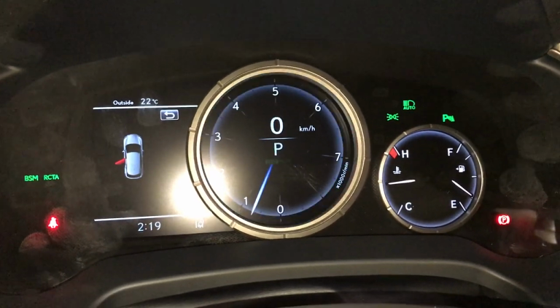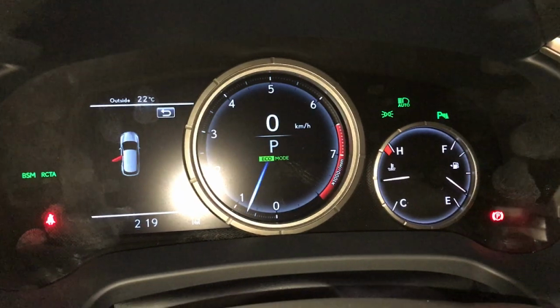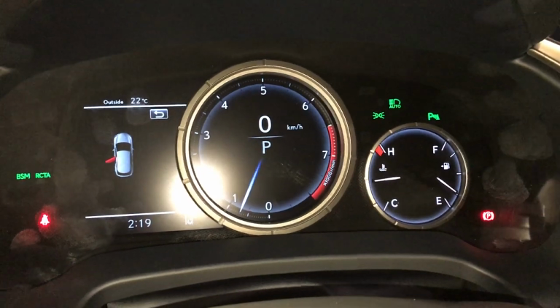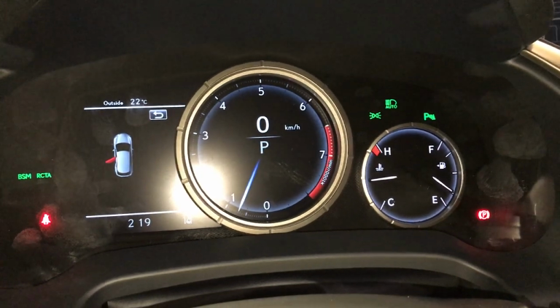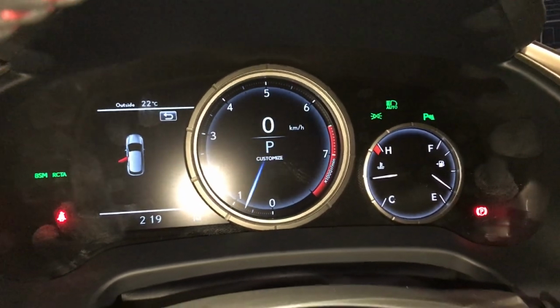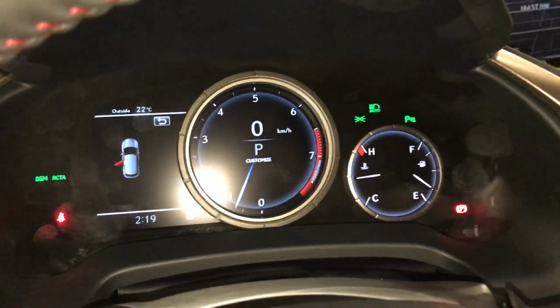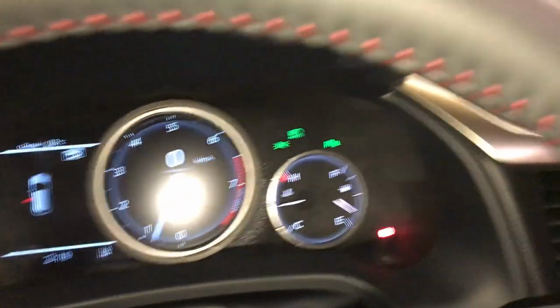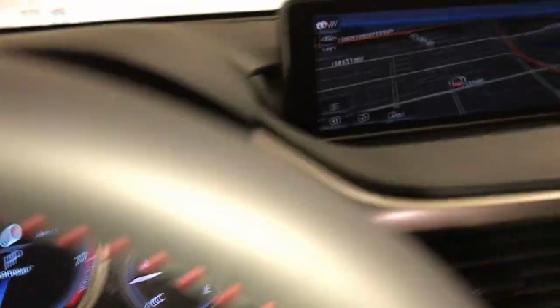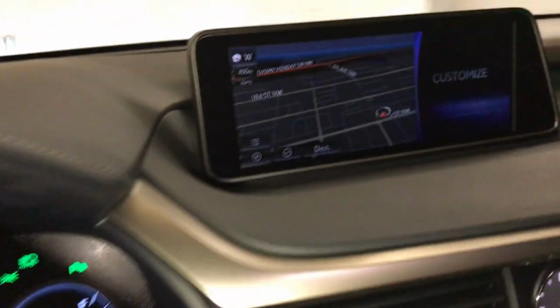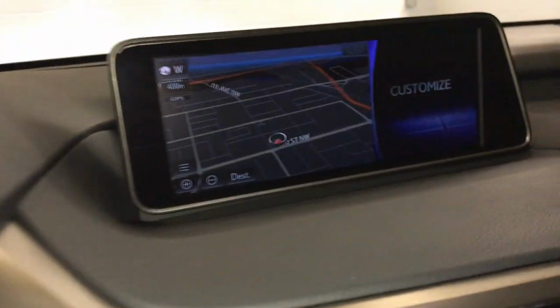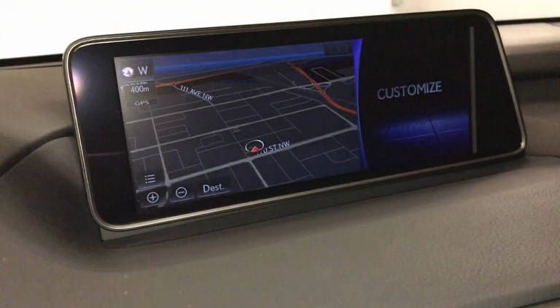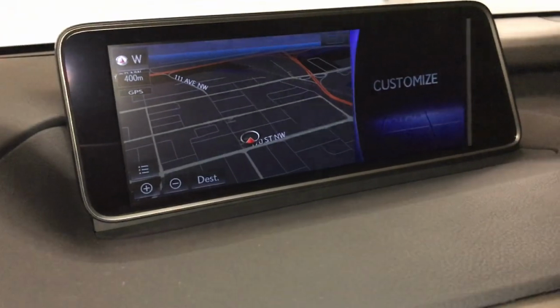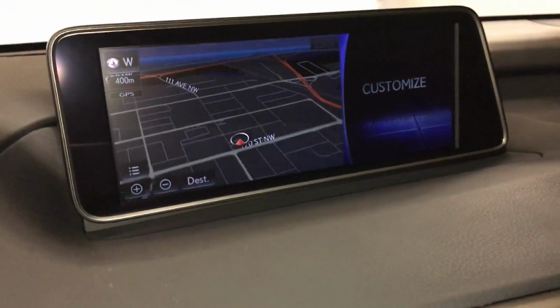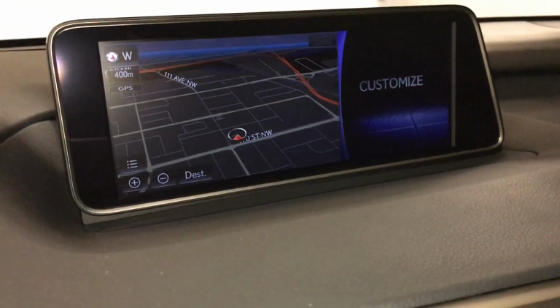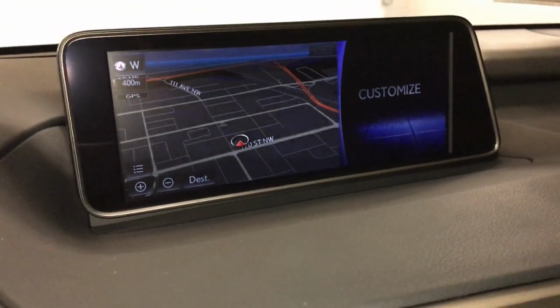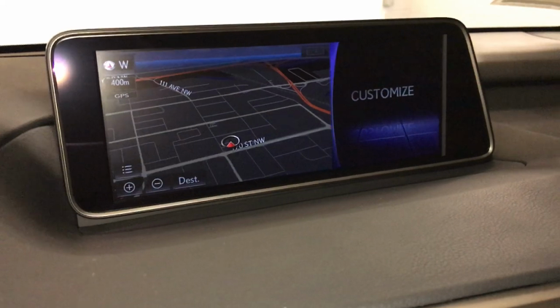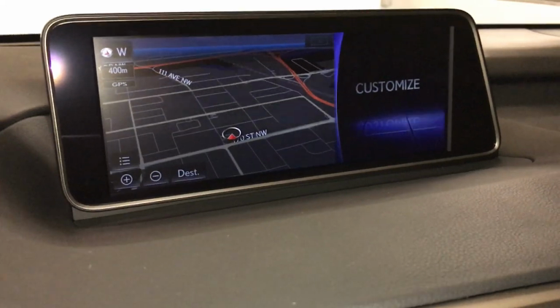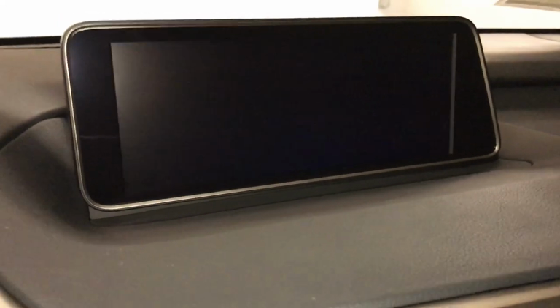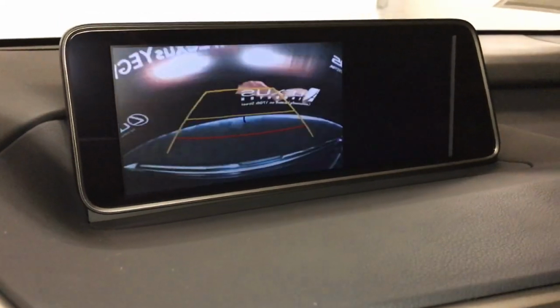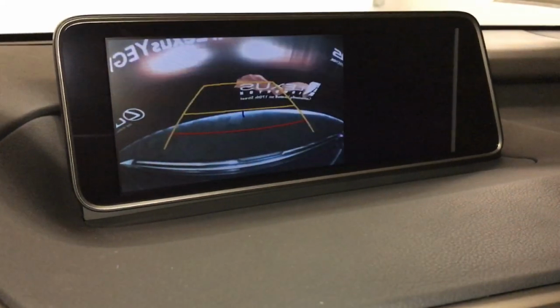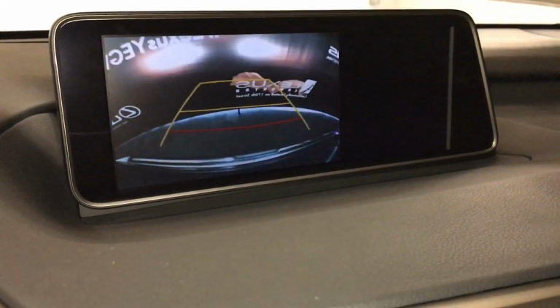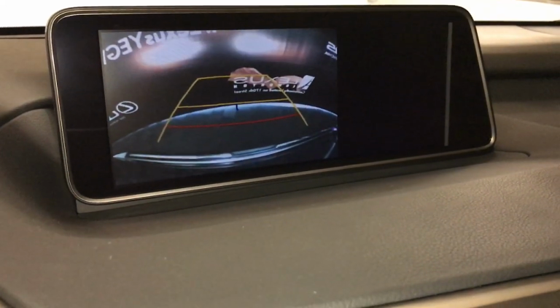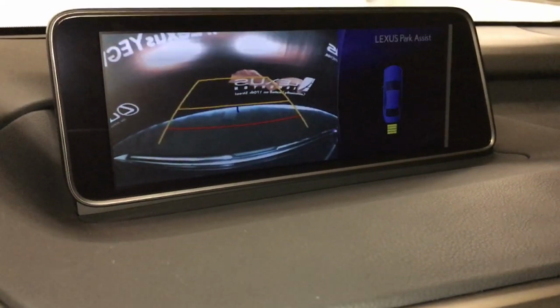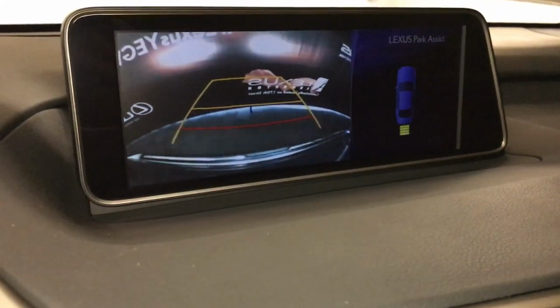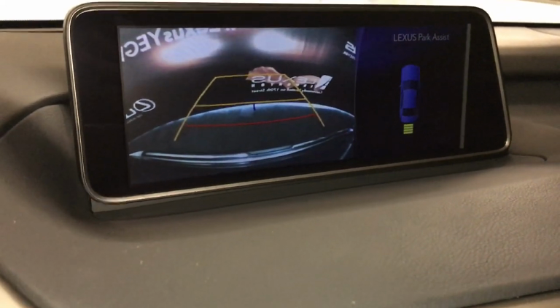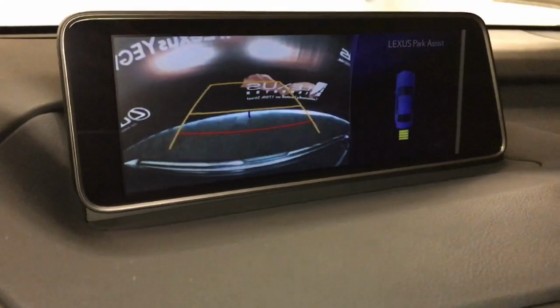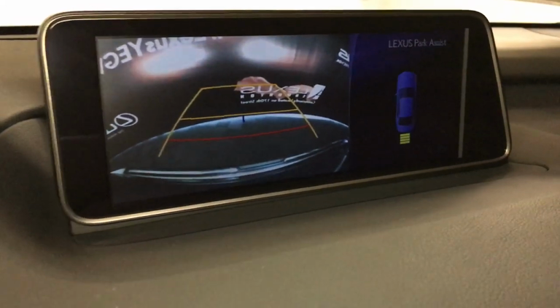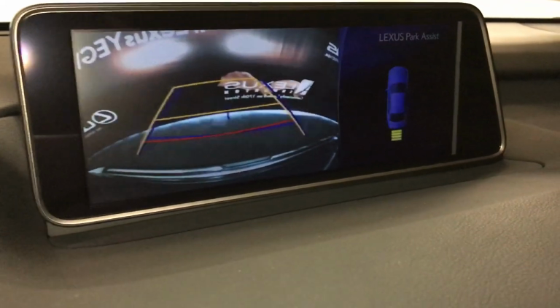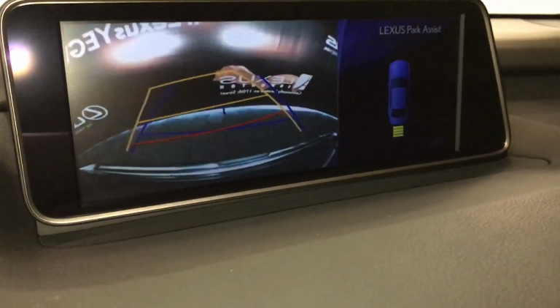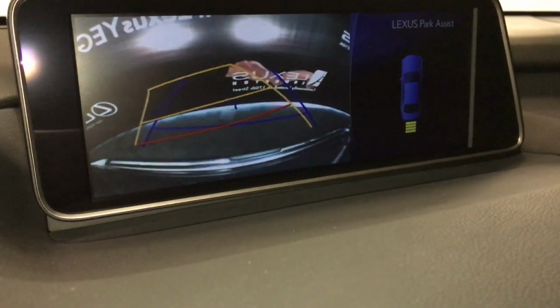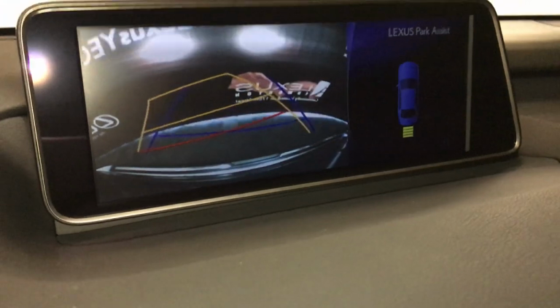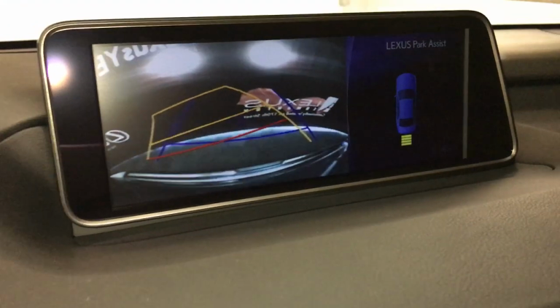12.3-inch display screen houses your navigation system, backup camera, side mirrors, auto-tilt down in reverse, and you have guidelines.